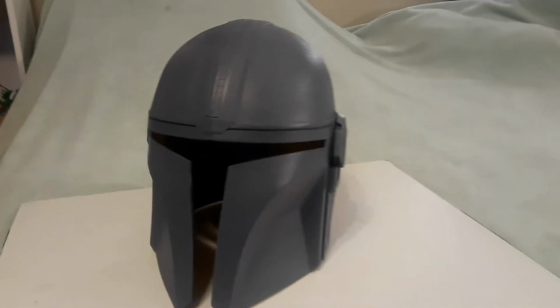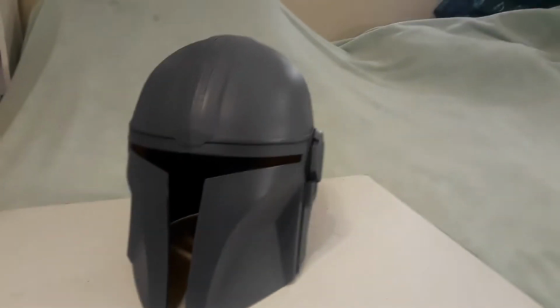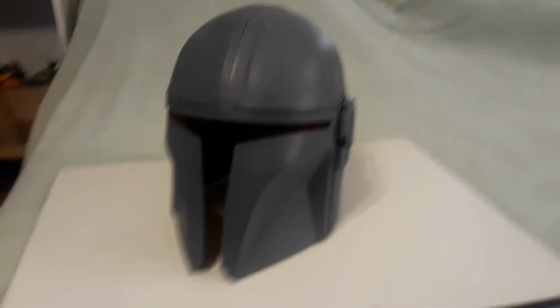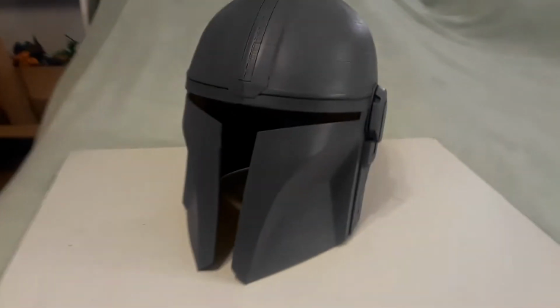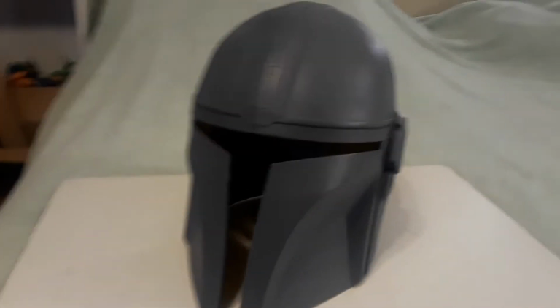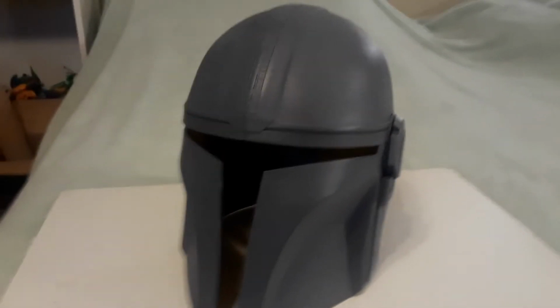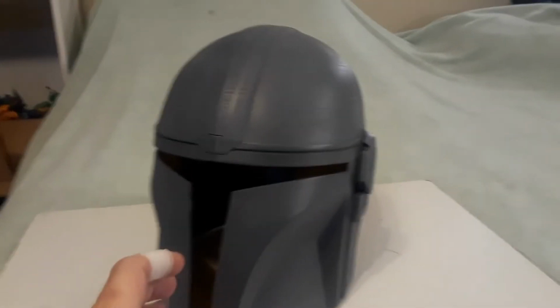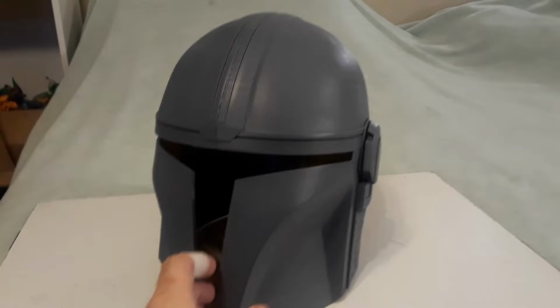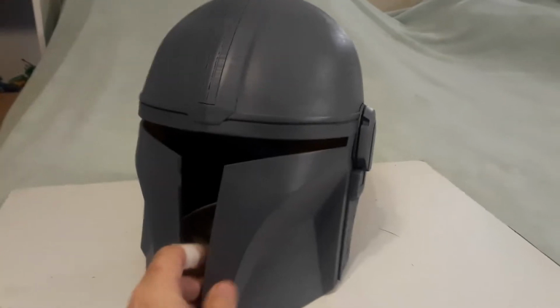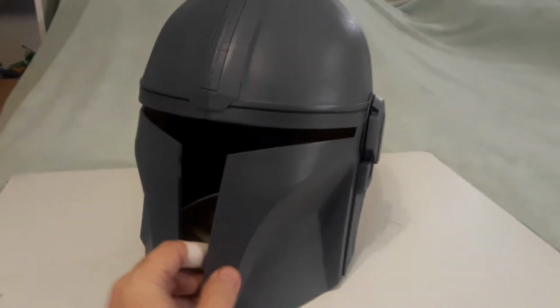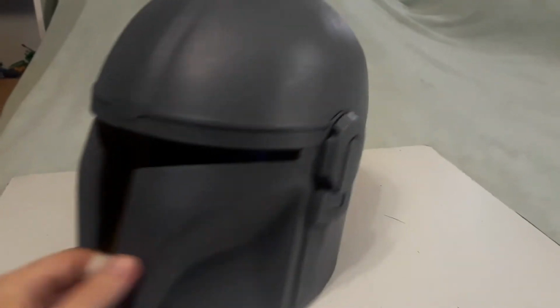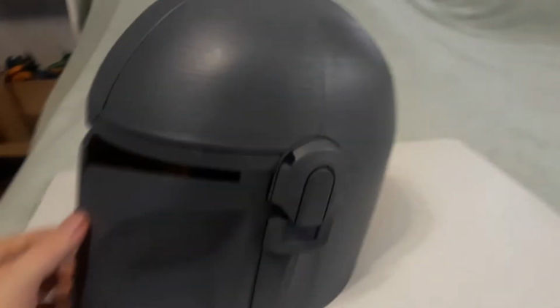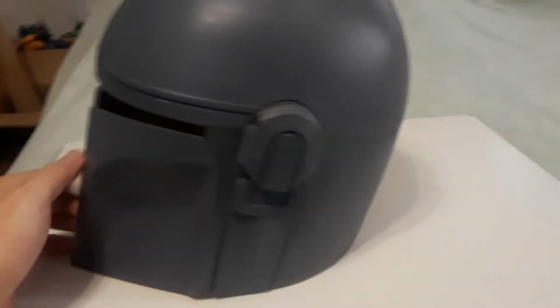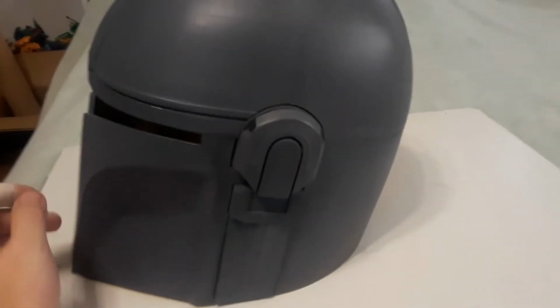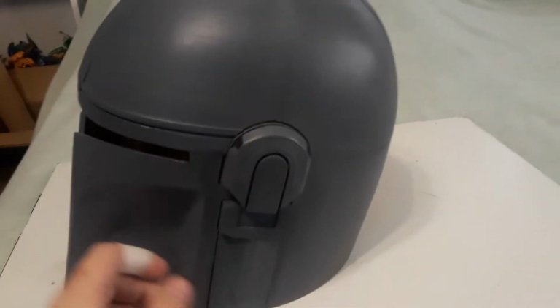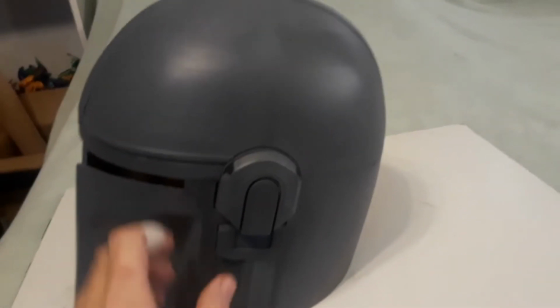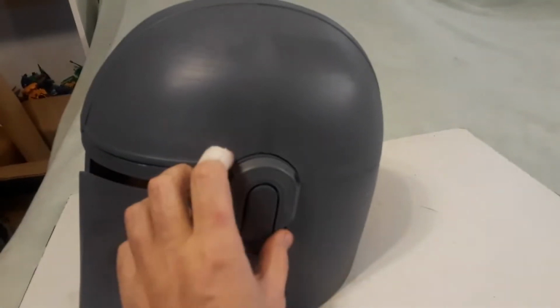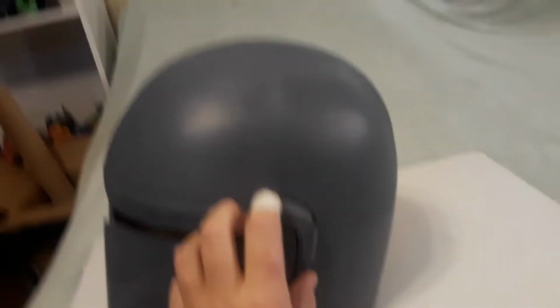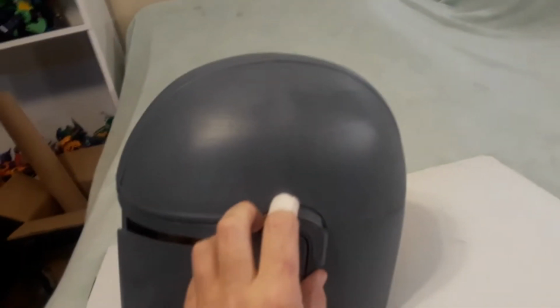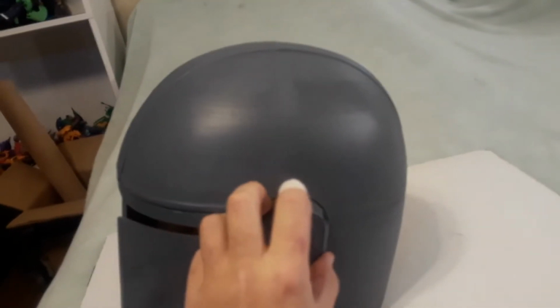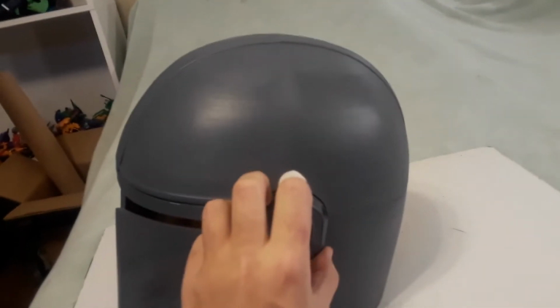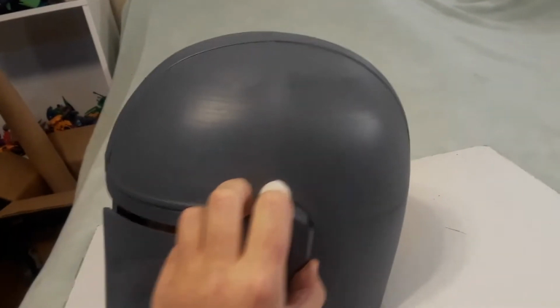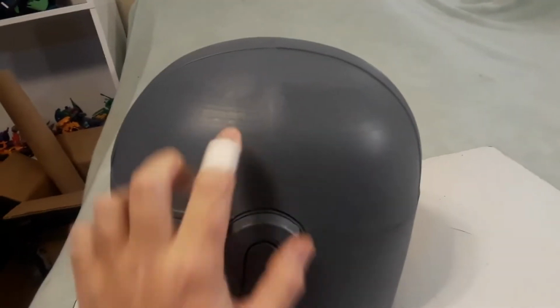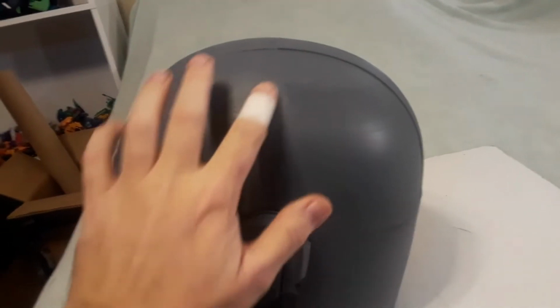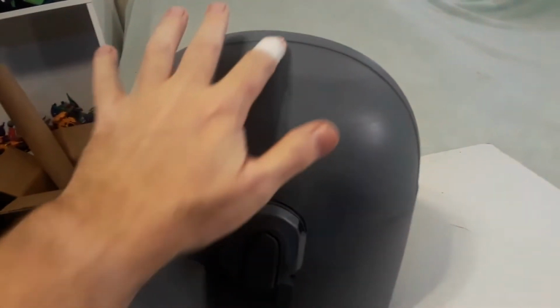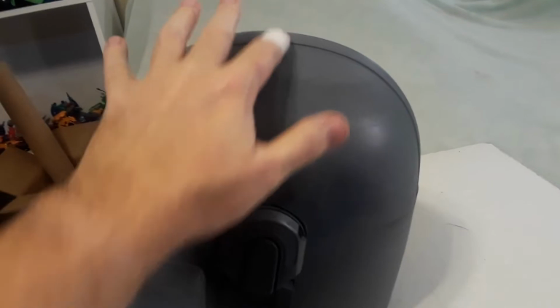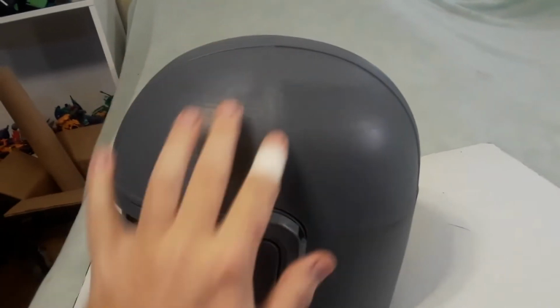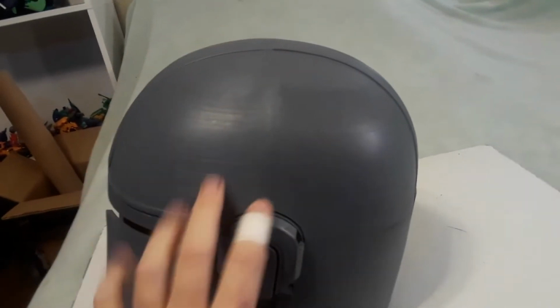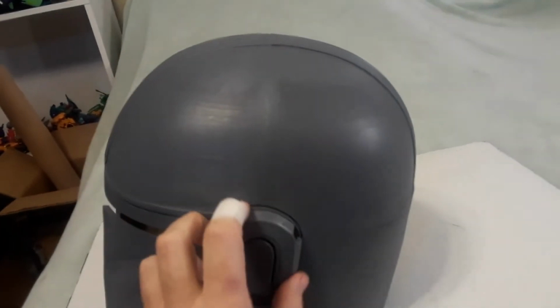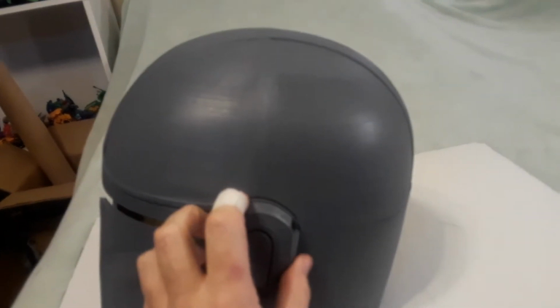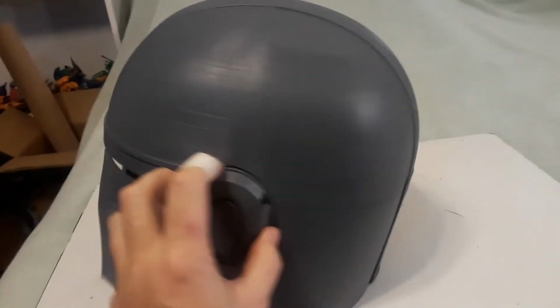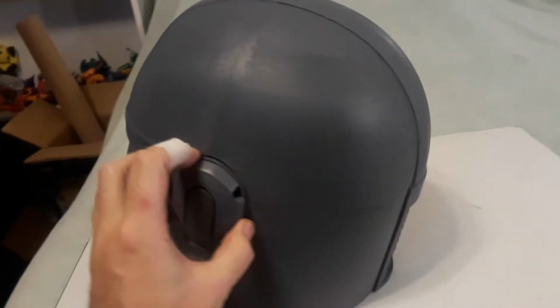This is printed at 110%, and I had to weld pieces together, basically.